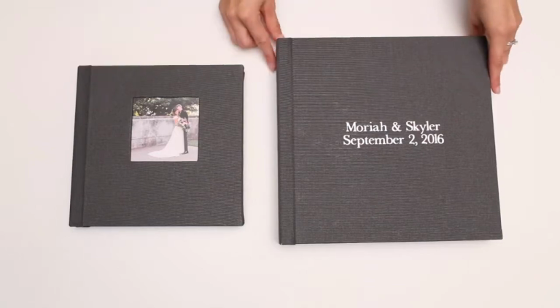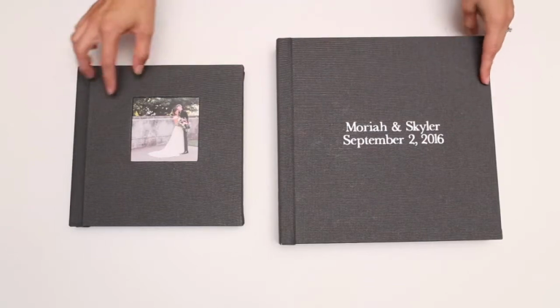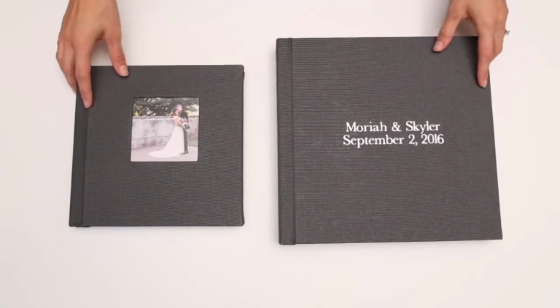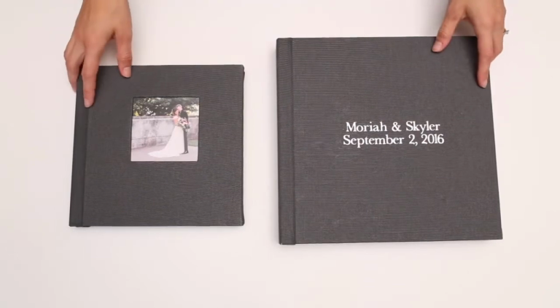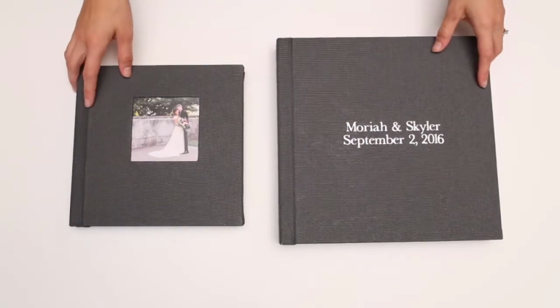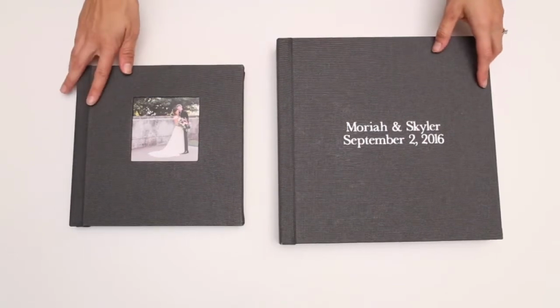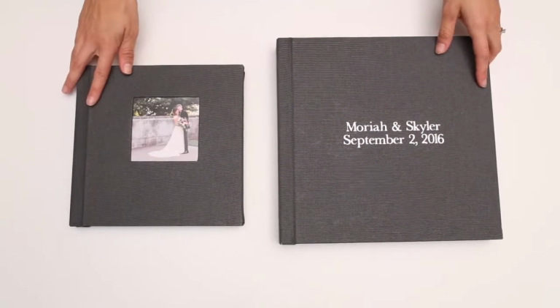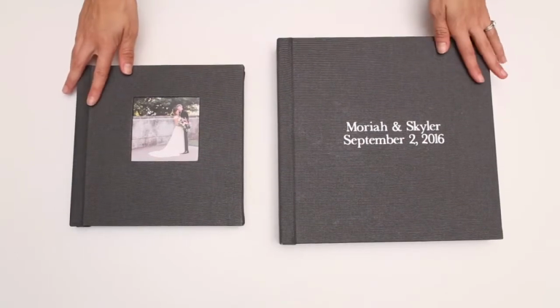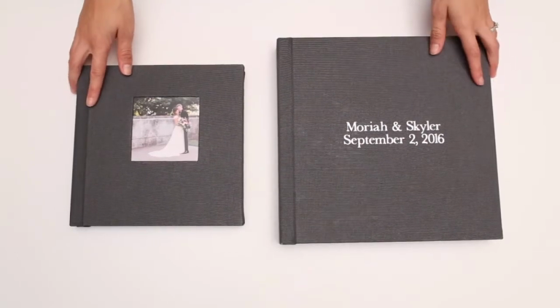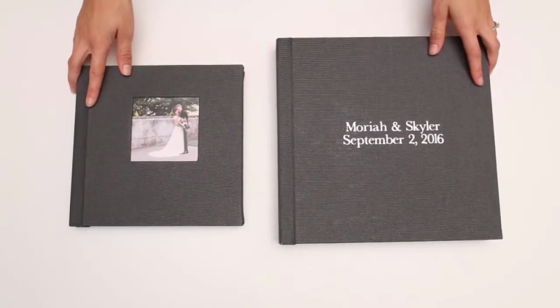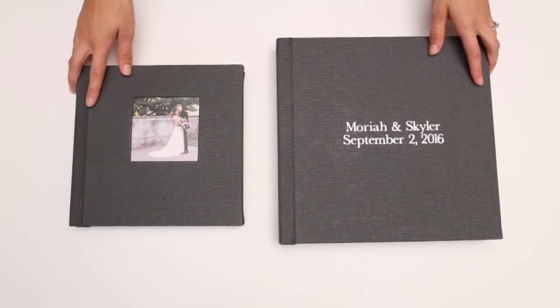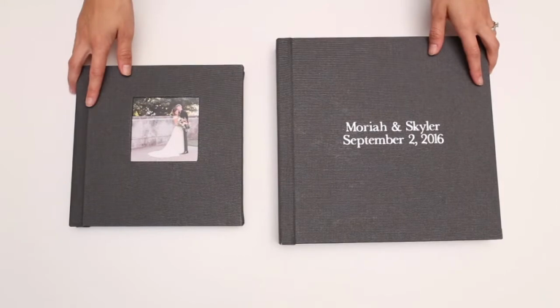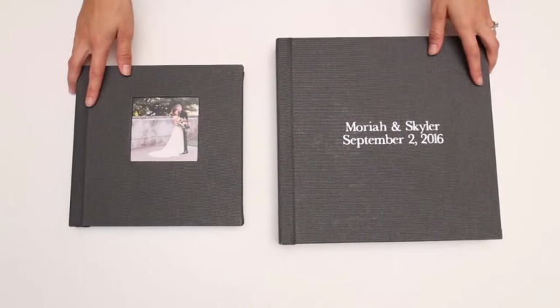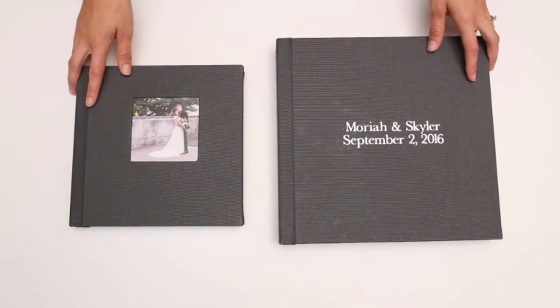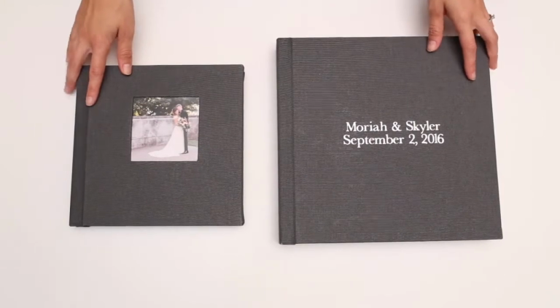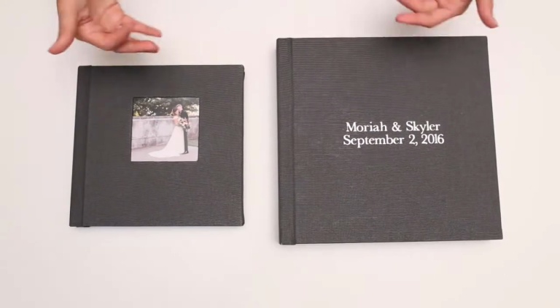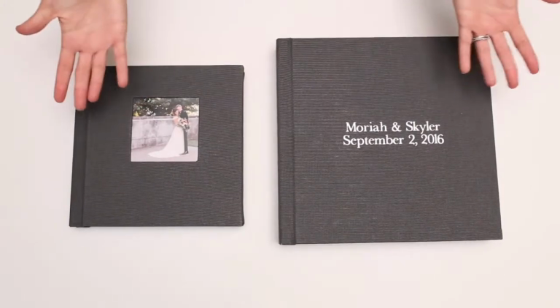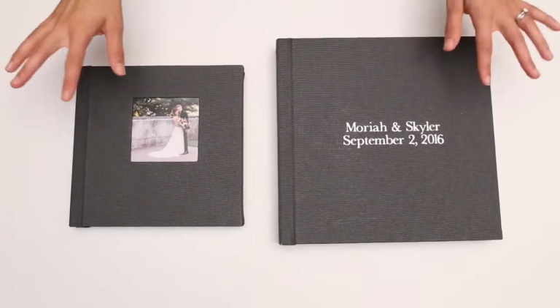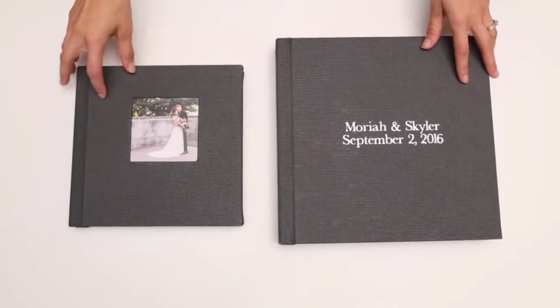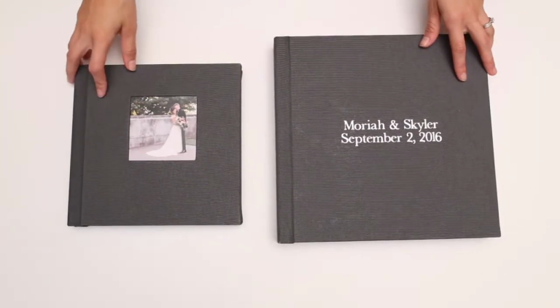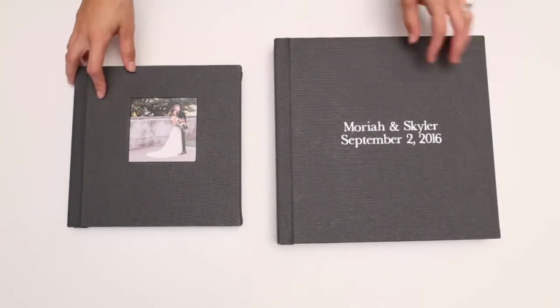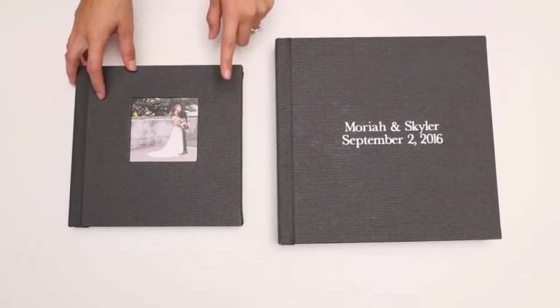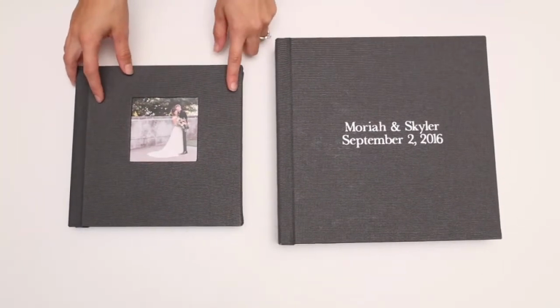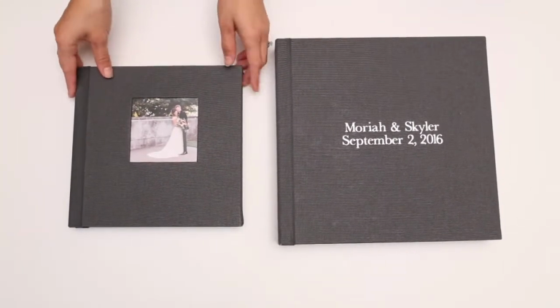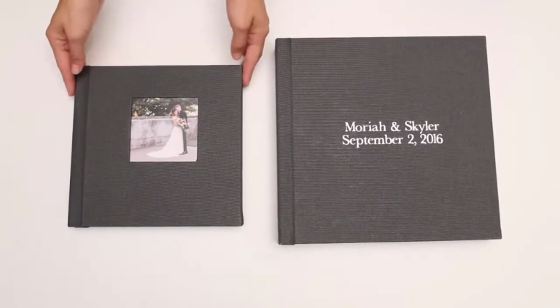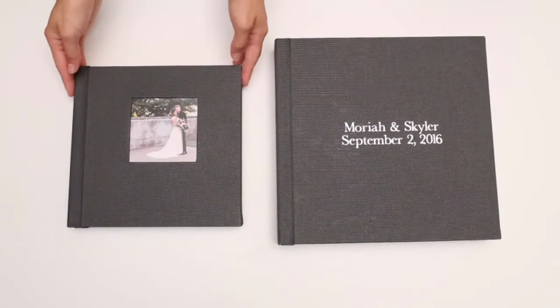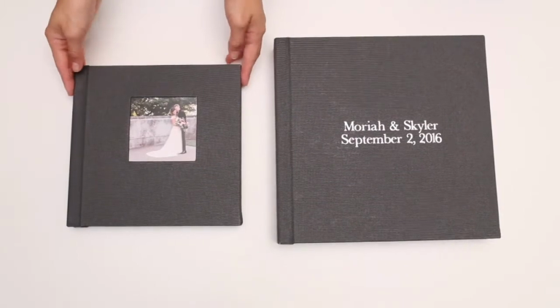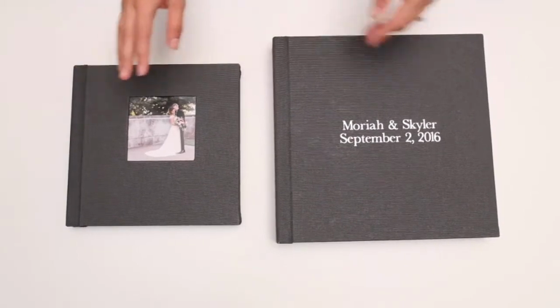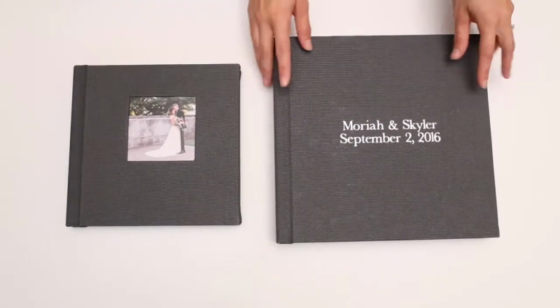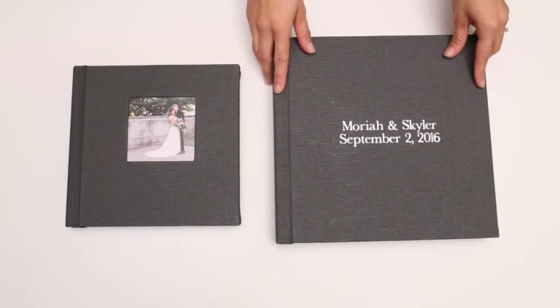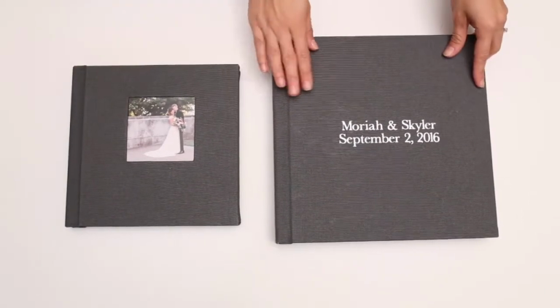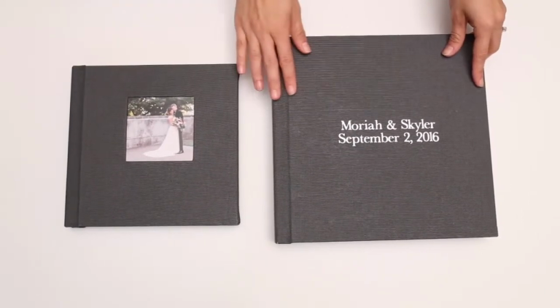Alright, so here are the two albums that we're offering. Going to be using Grace's model hands instead of mine. We have the 8x8 on the left side there, and then the 10x10 on the right there.